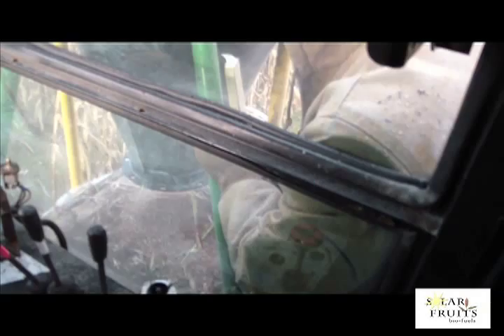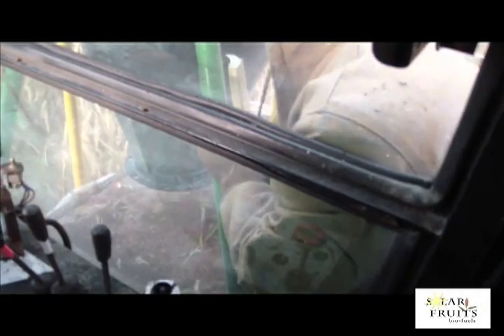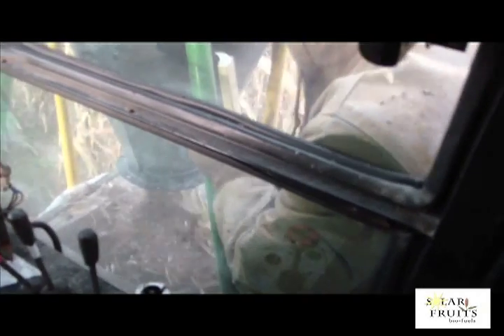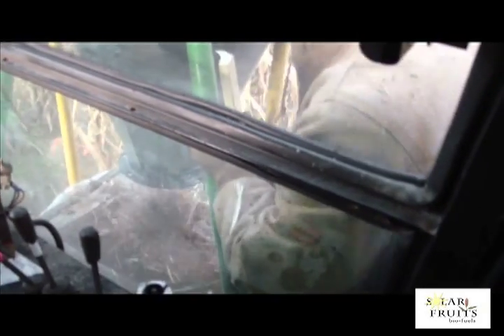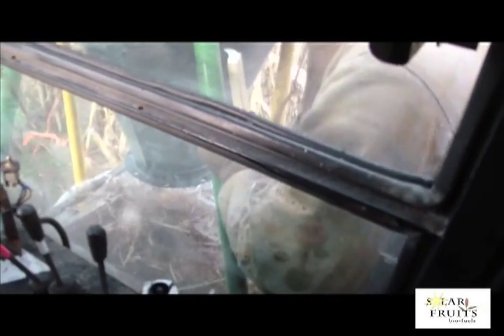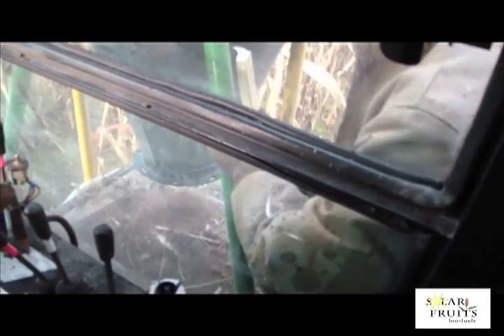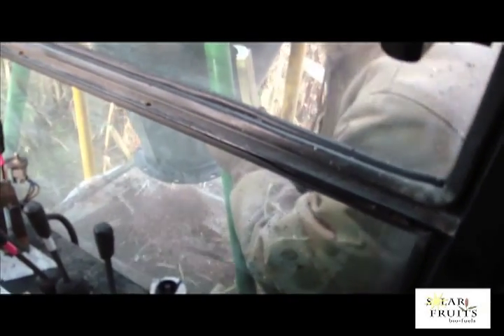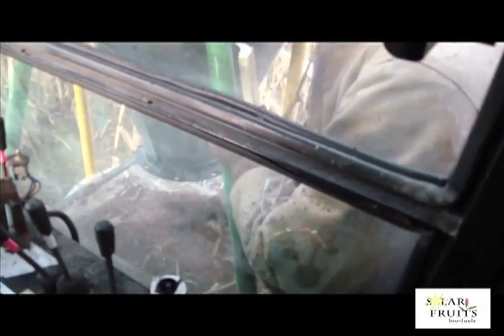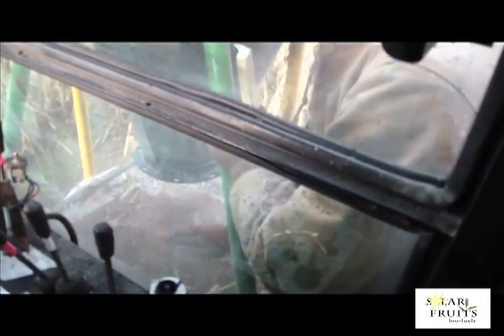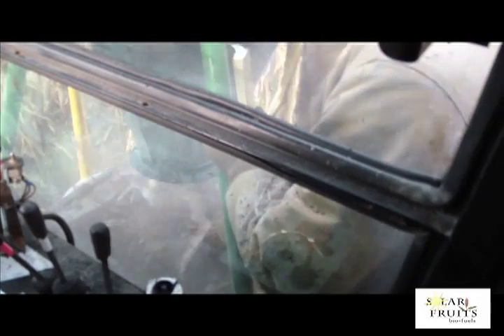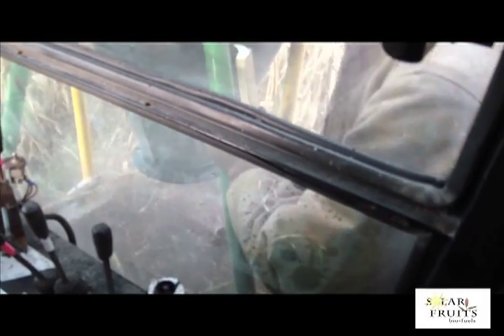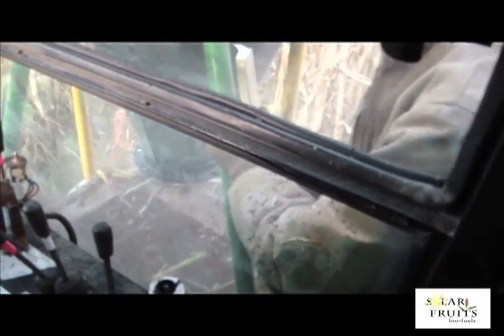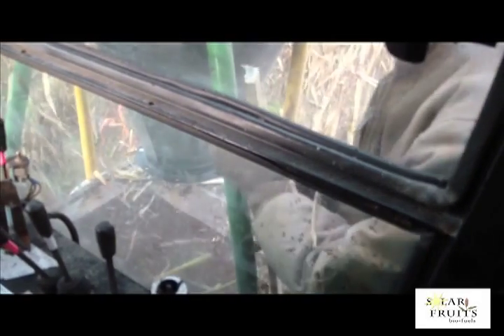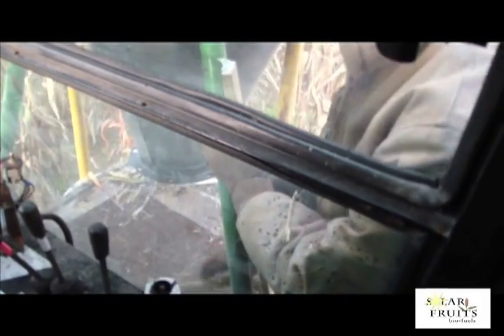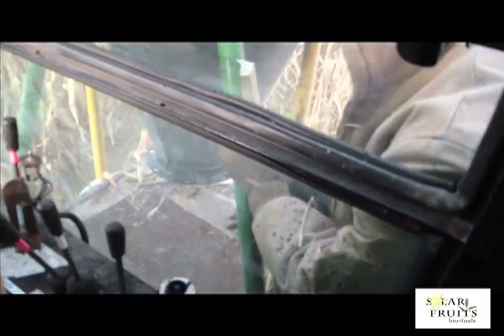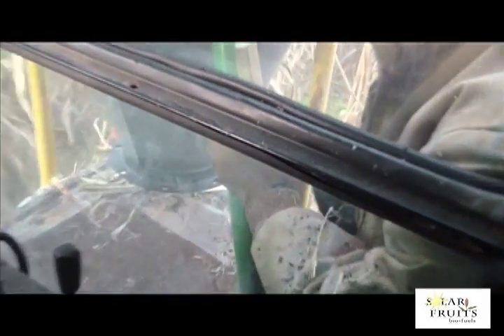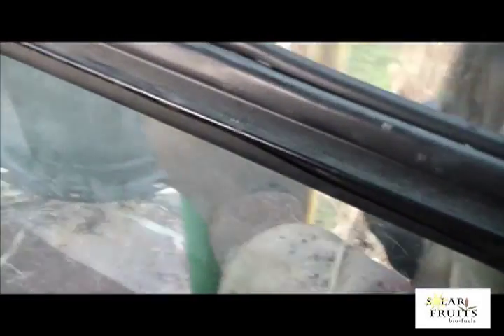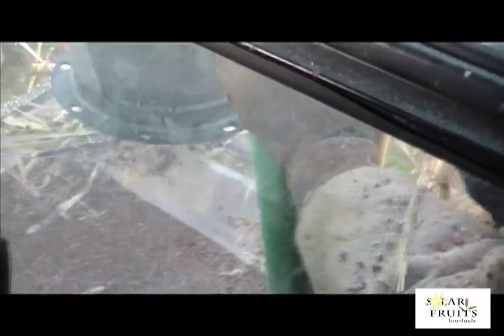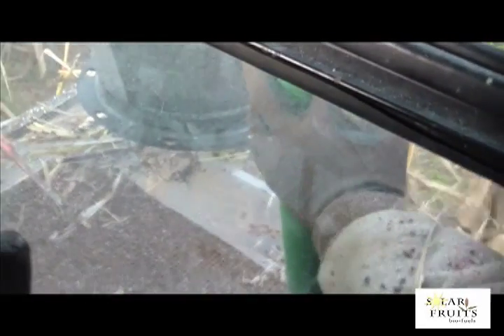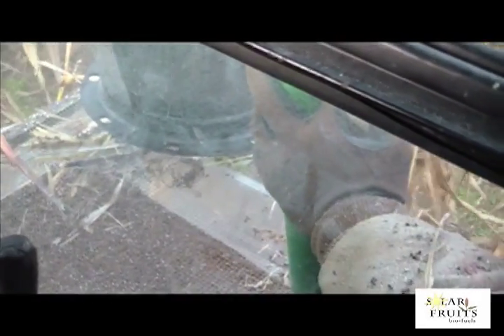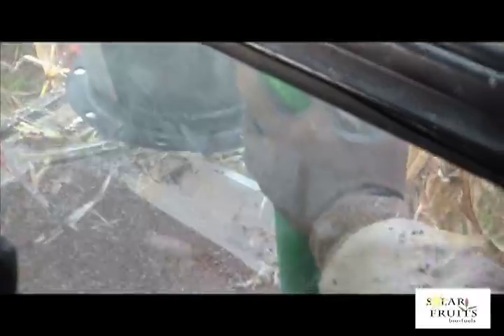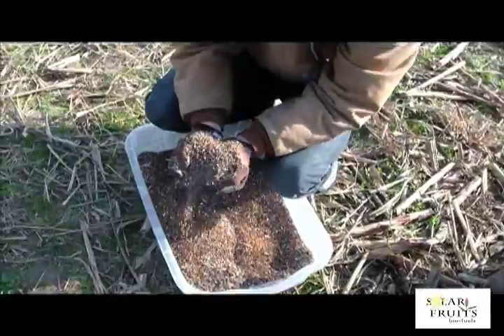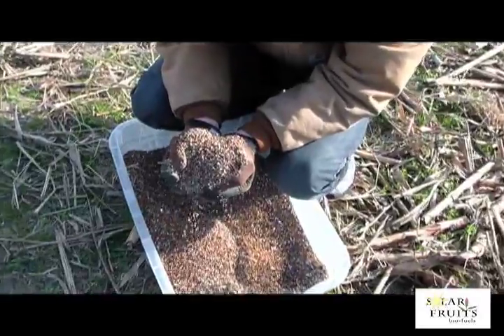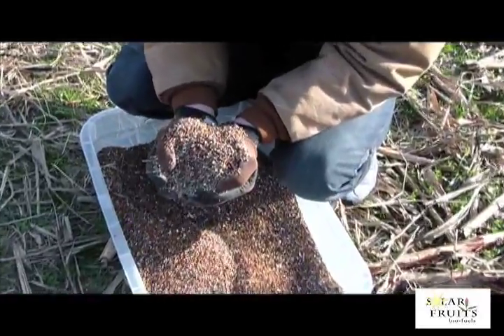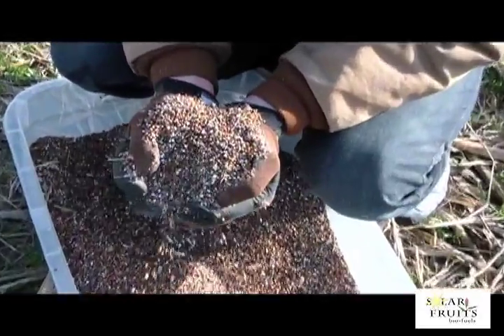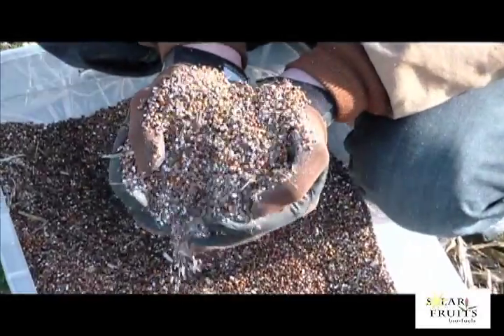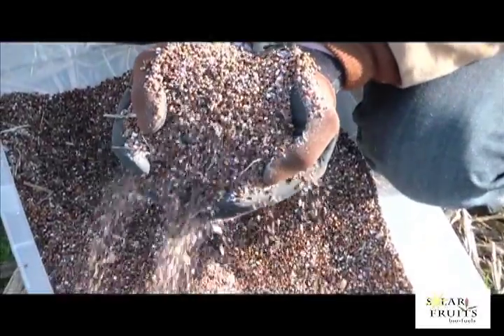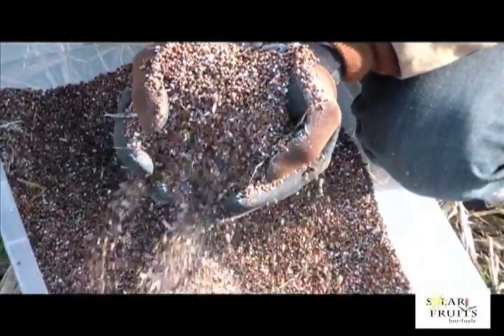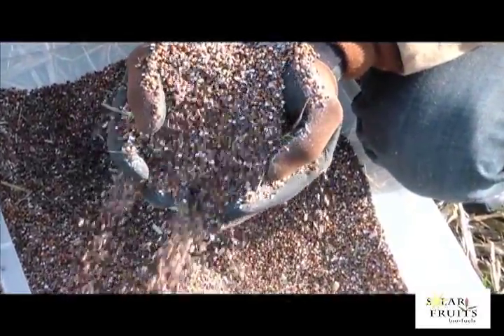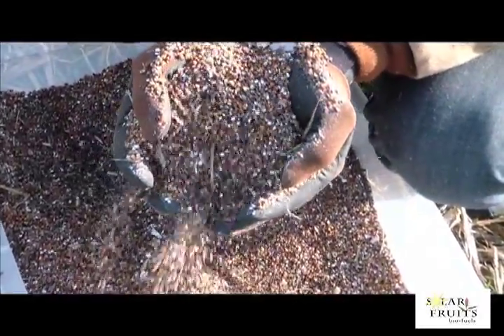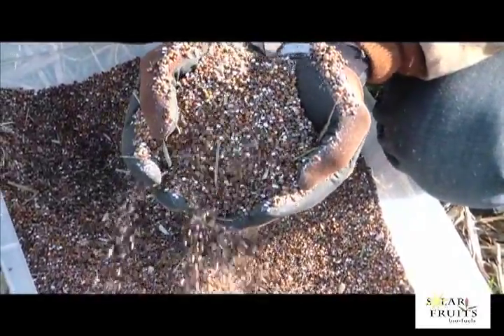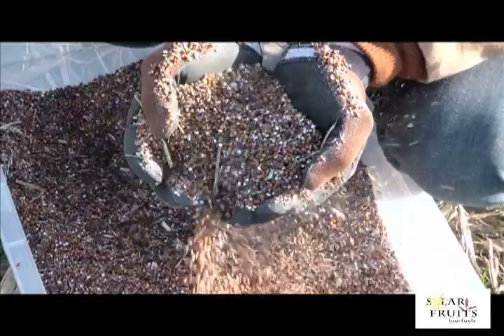Inside the cyclone, the vortex further separates the grain from the stalks. Notice the swirling plant heads and grain as they exit from the cyclone. Even without straw walkers or seed cleaners, there is remarkably good separation of the grain by using just a screen.